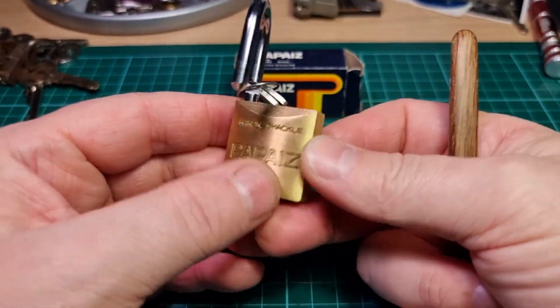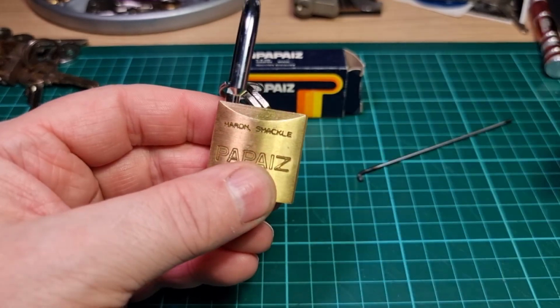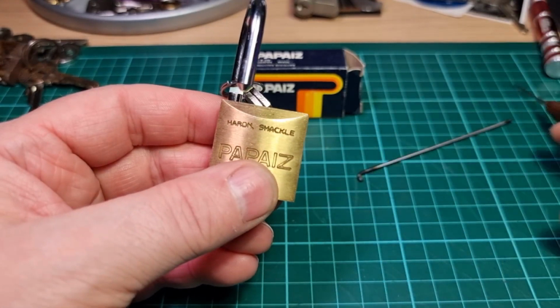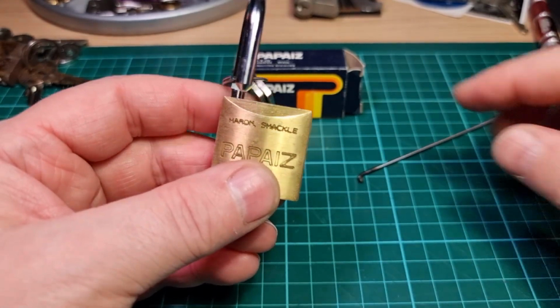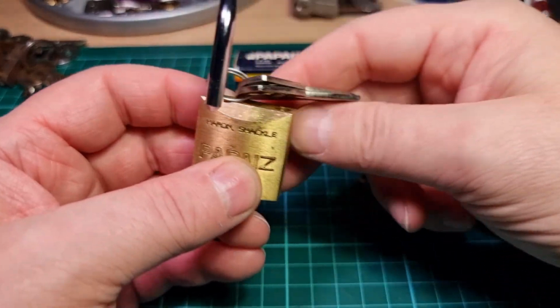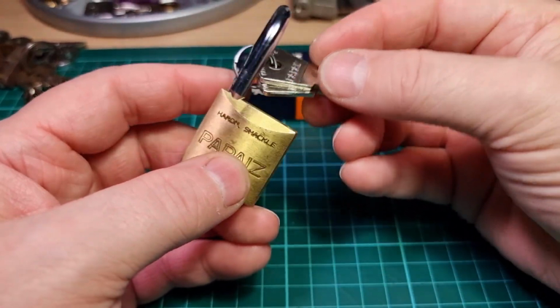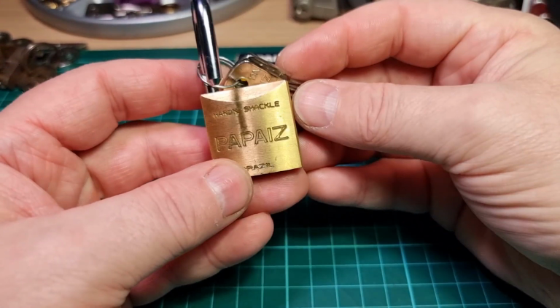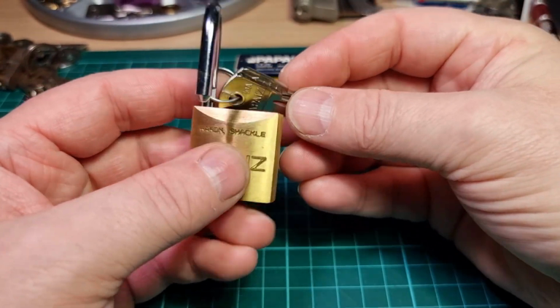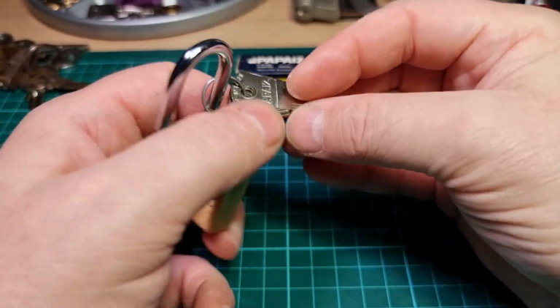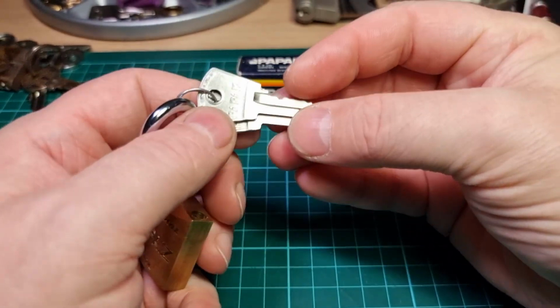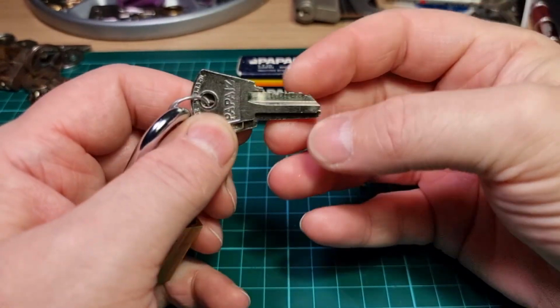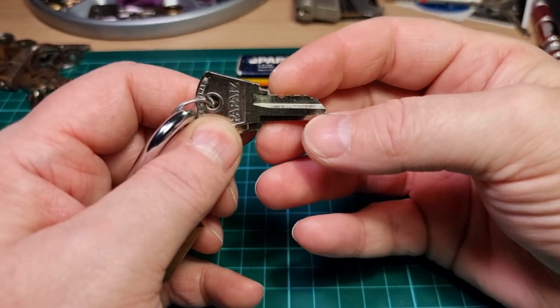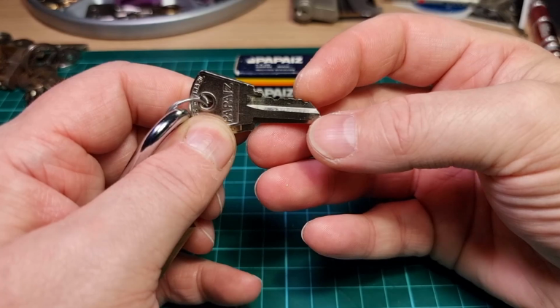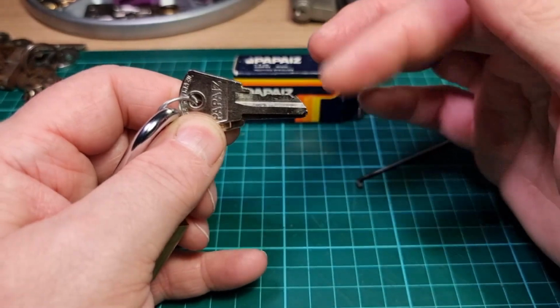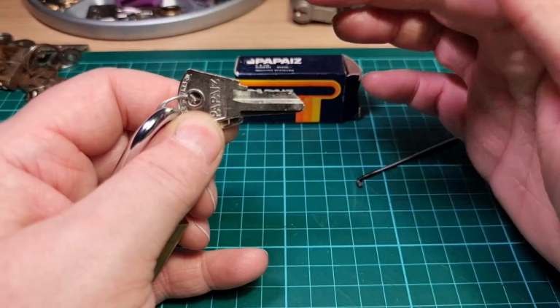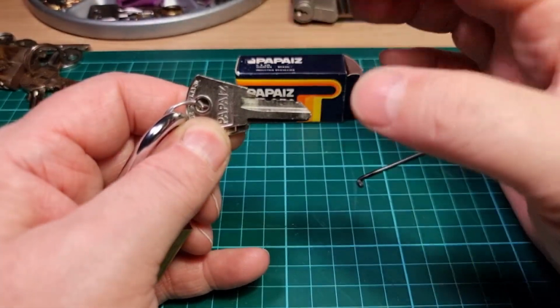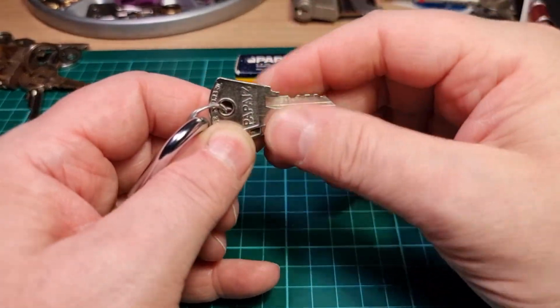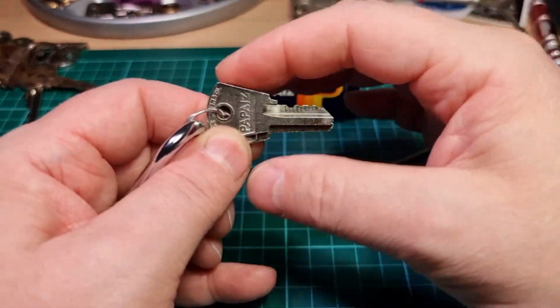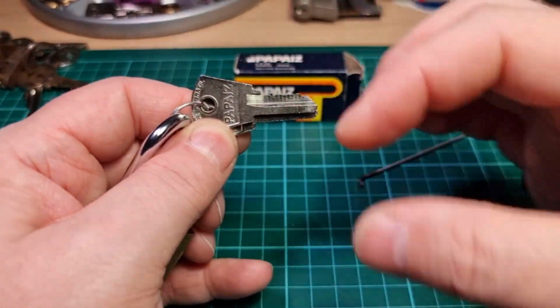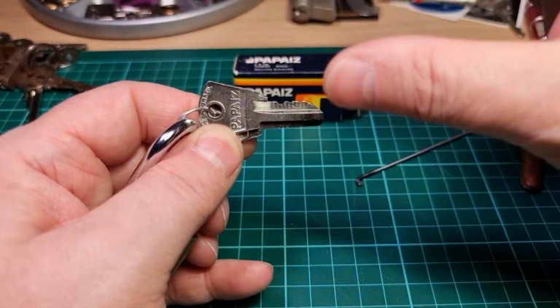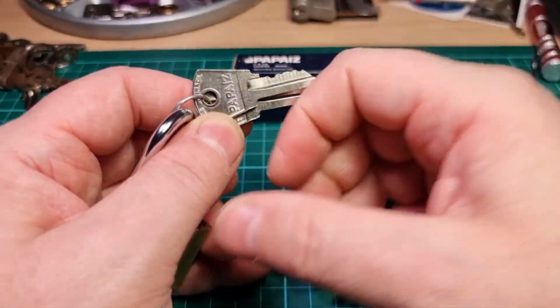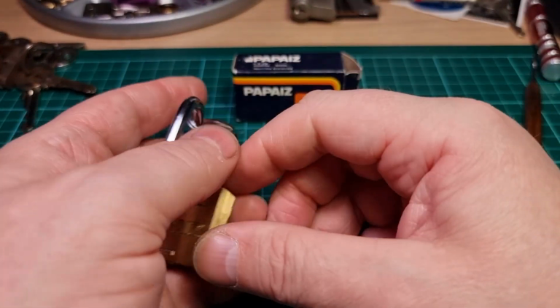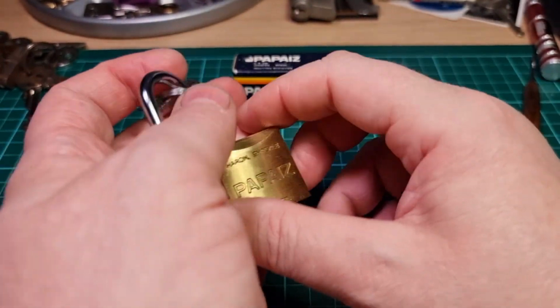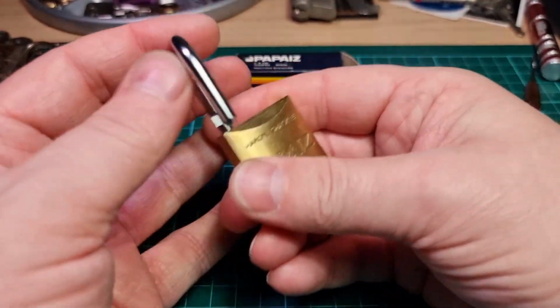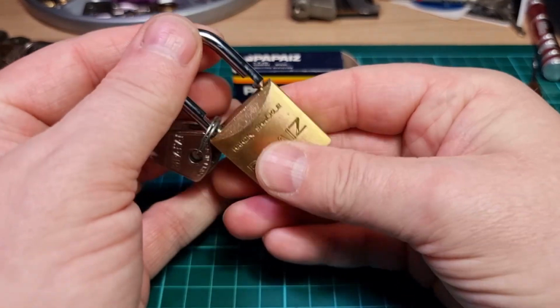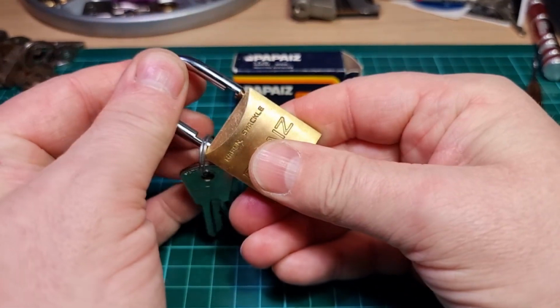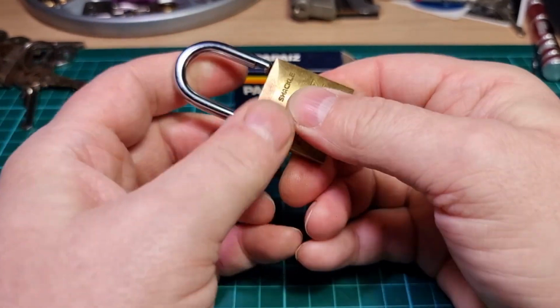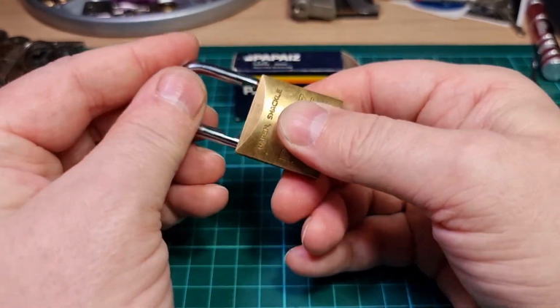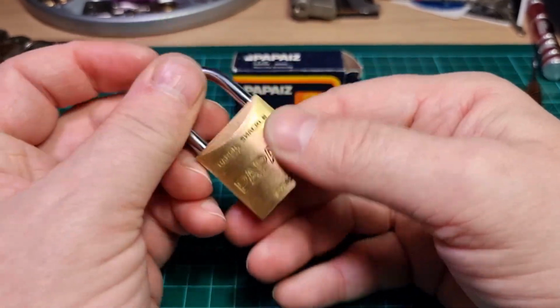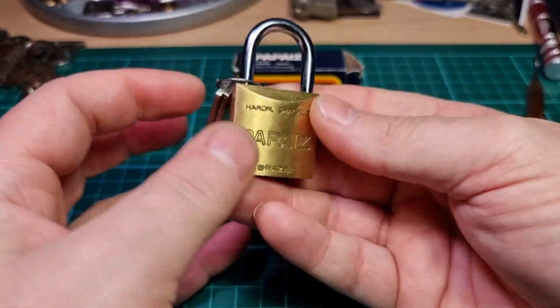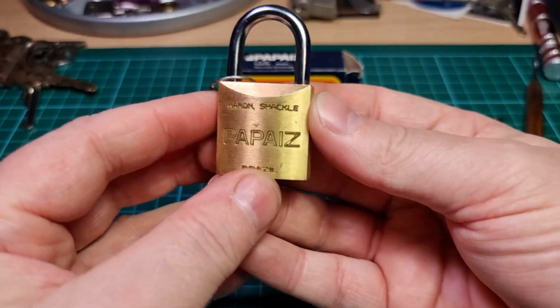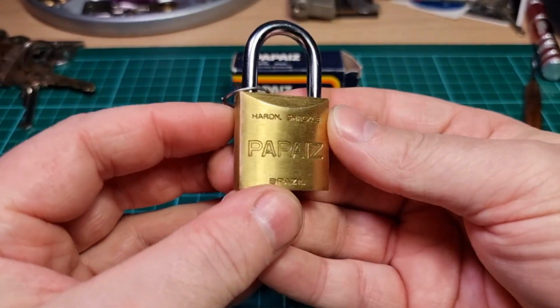Yeah, I think with this high bidding it's making us pick all of the spool. But yeah, lovely little locks, good quality.